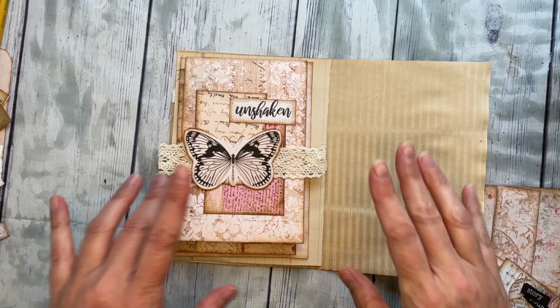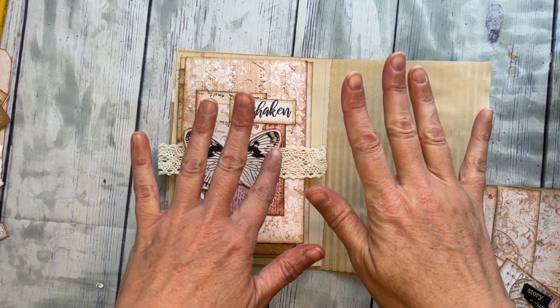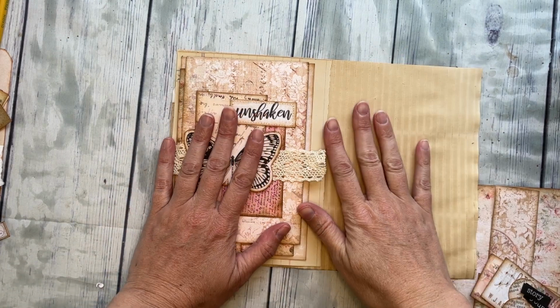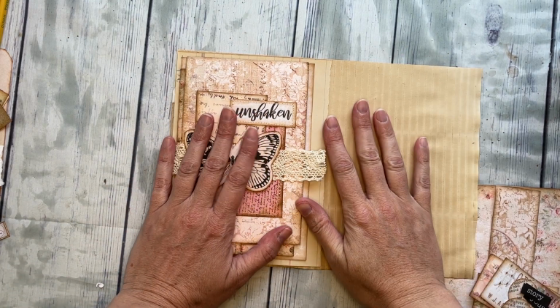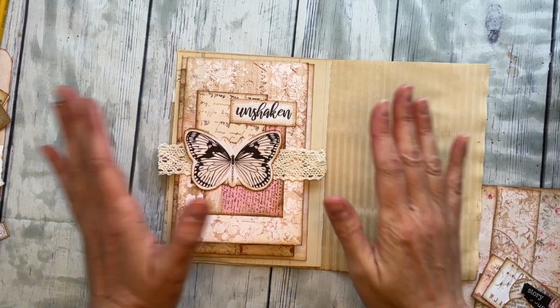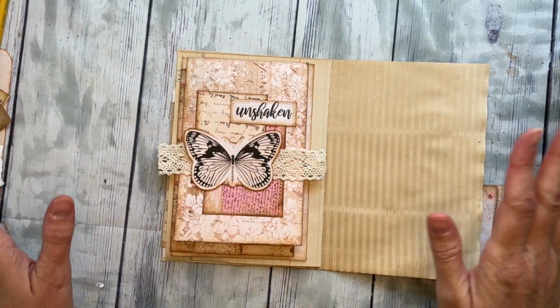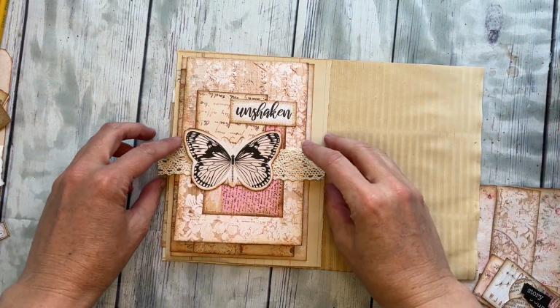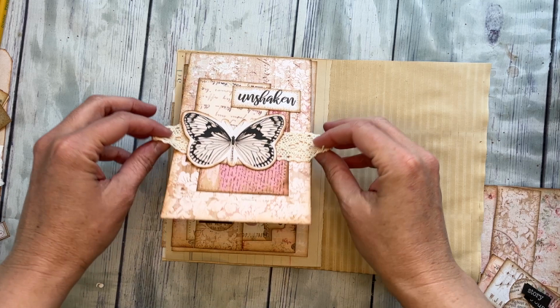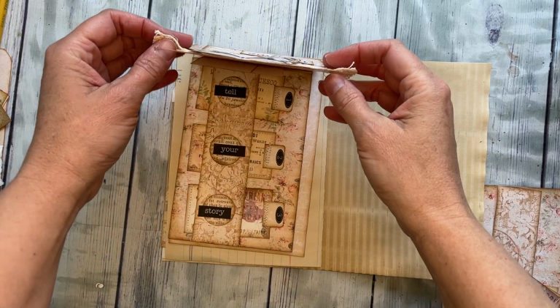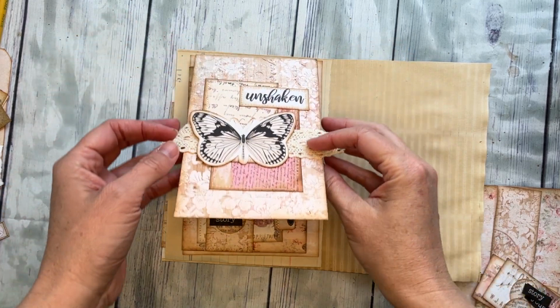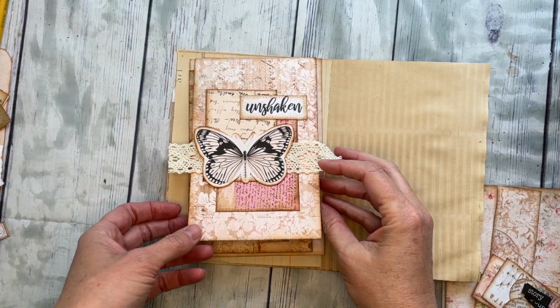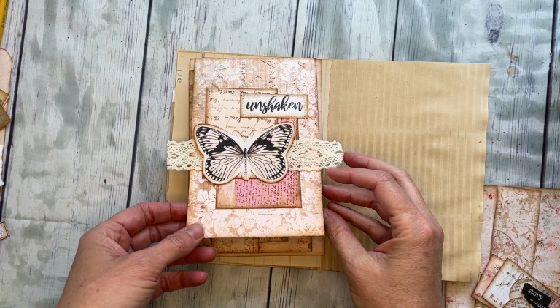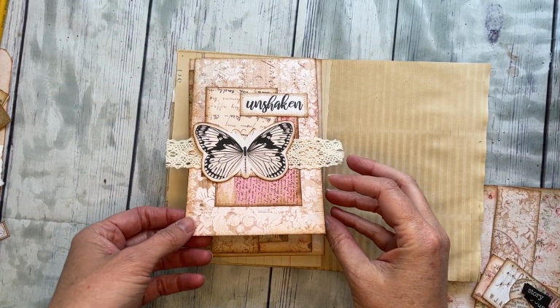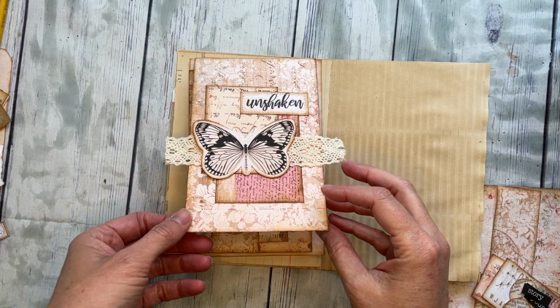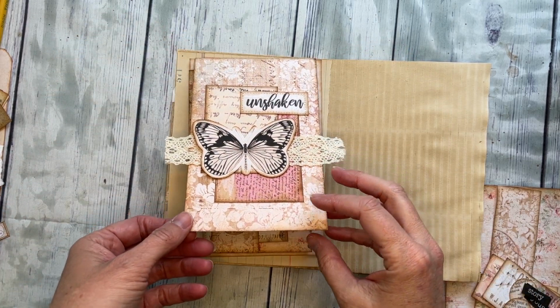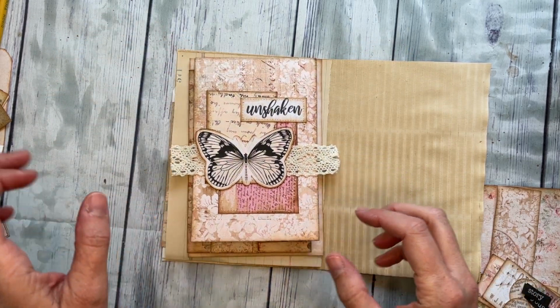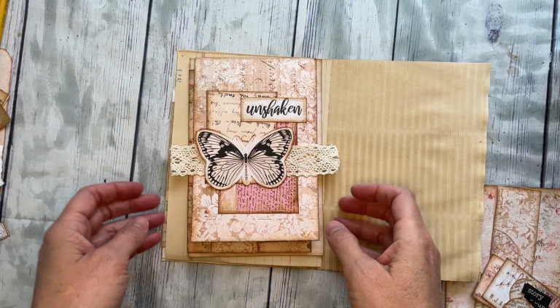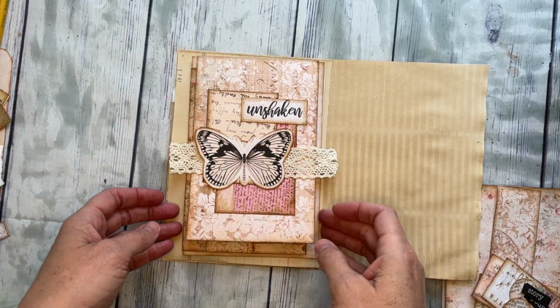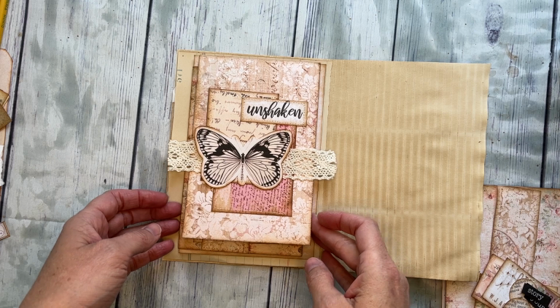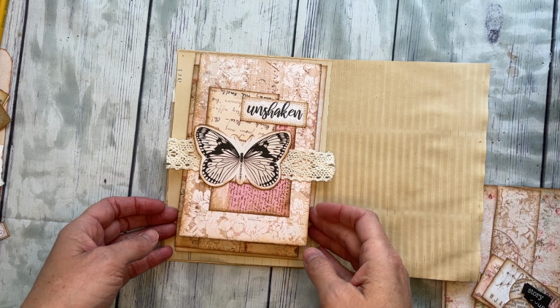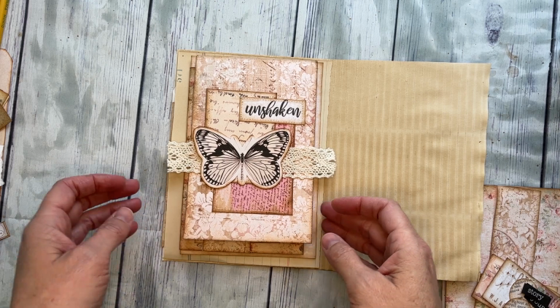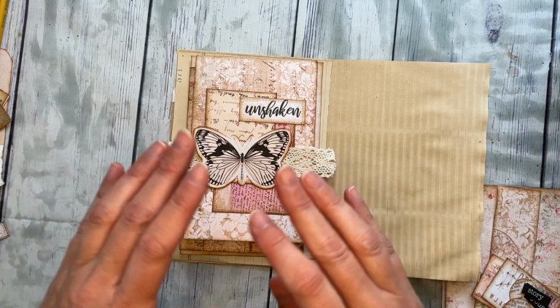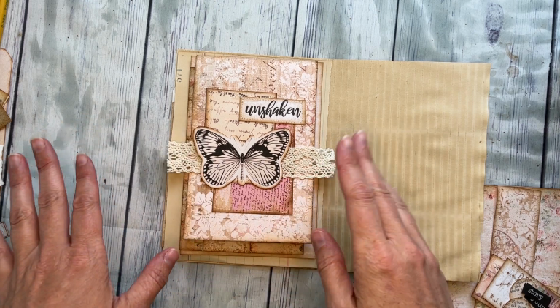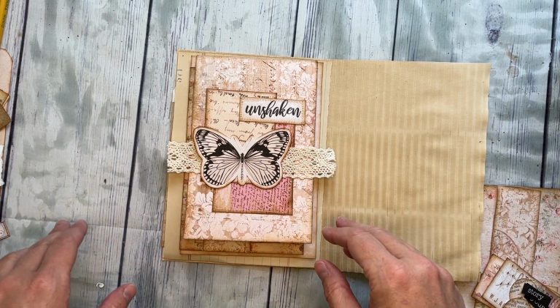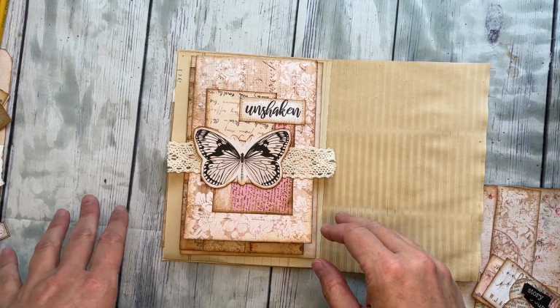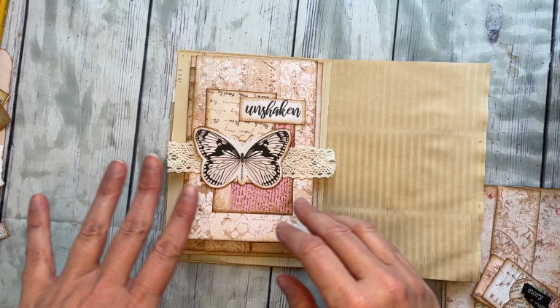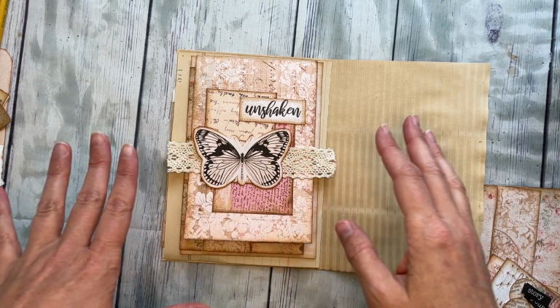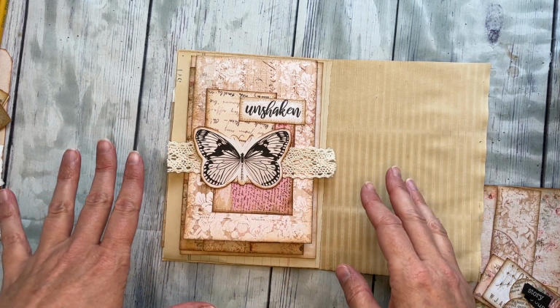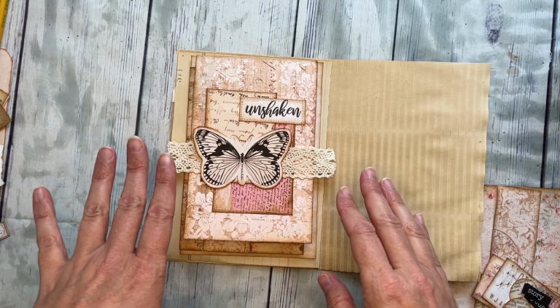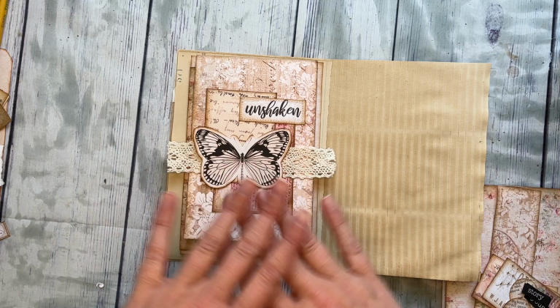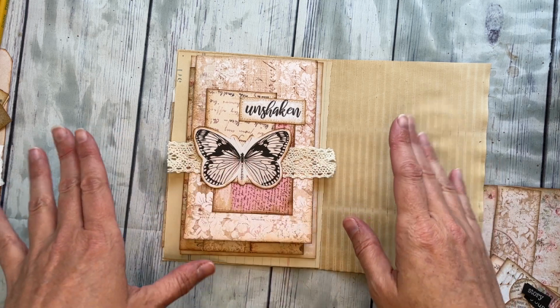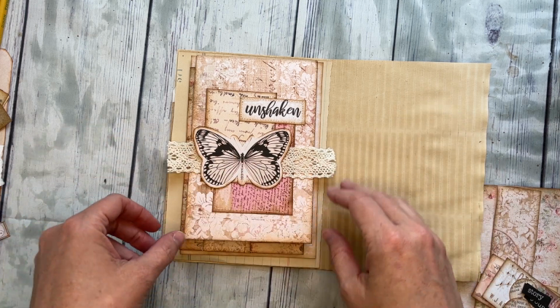Hey everyone, here I am with Super Simple number six. I got this one done in a hurry because I was inspired by something and I just wanted to get it in and get it done before I forgot. It came really quick.